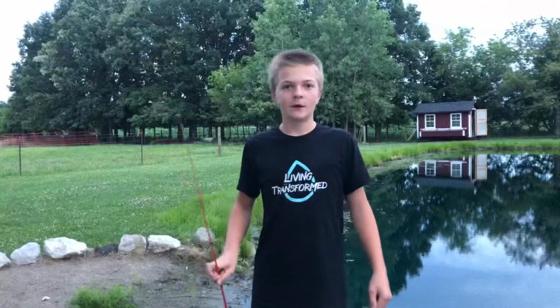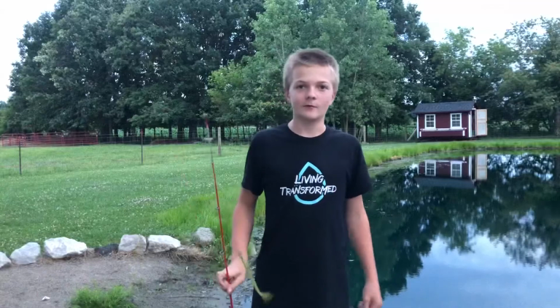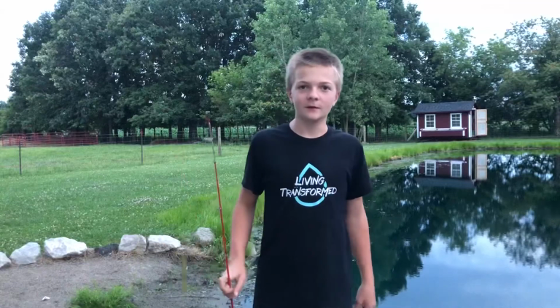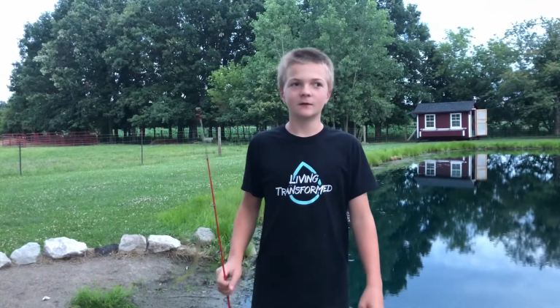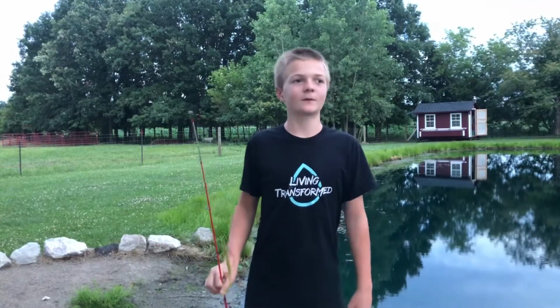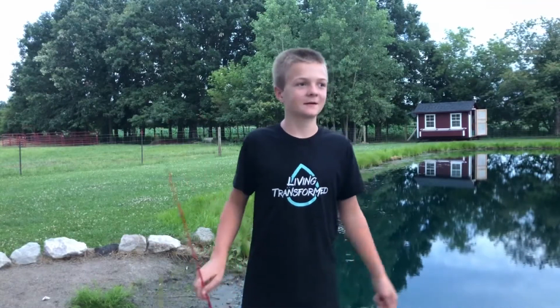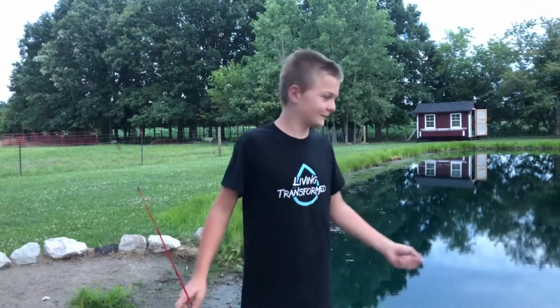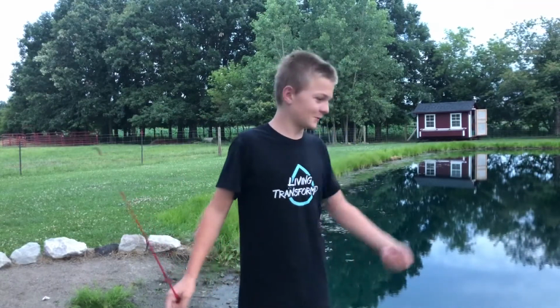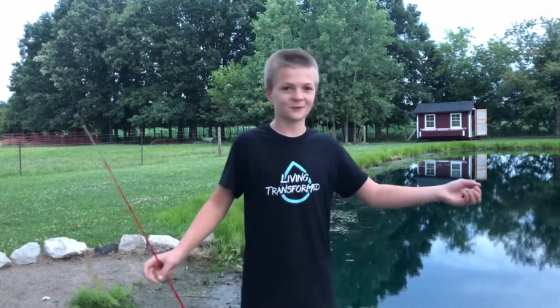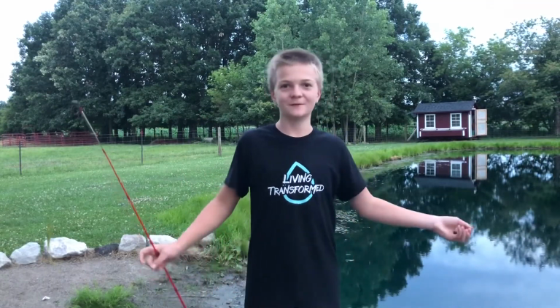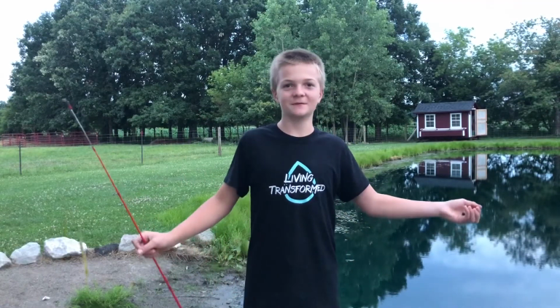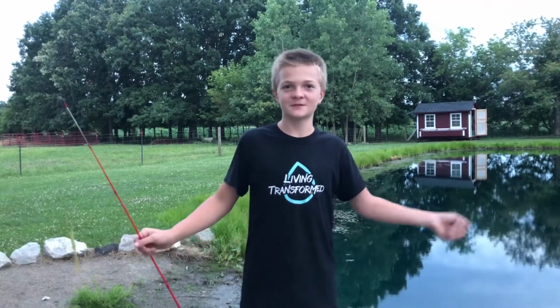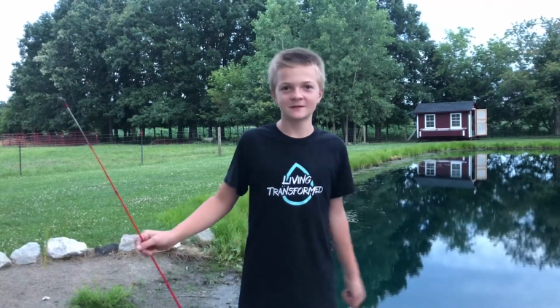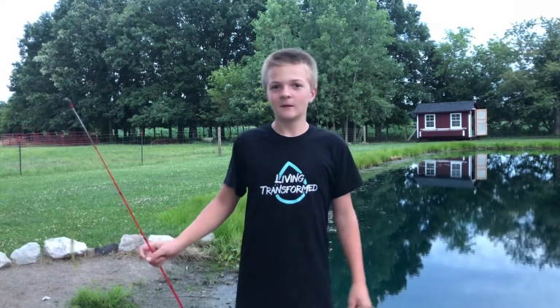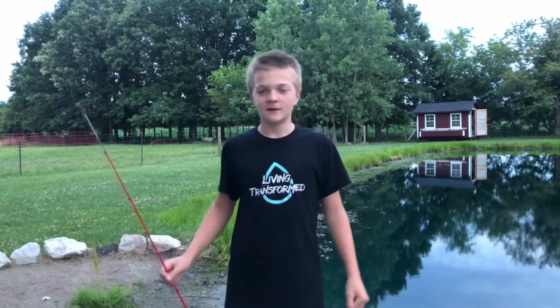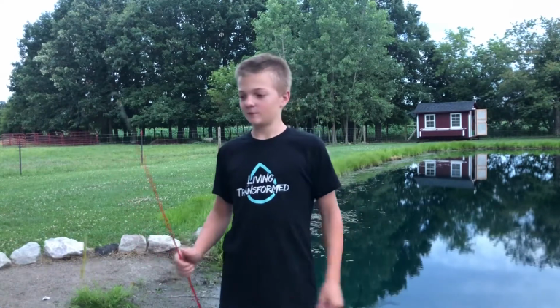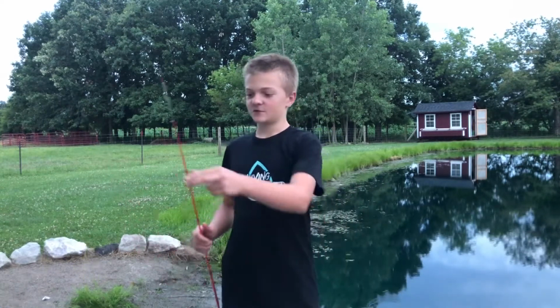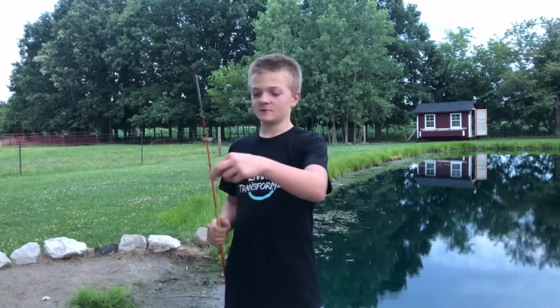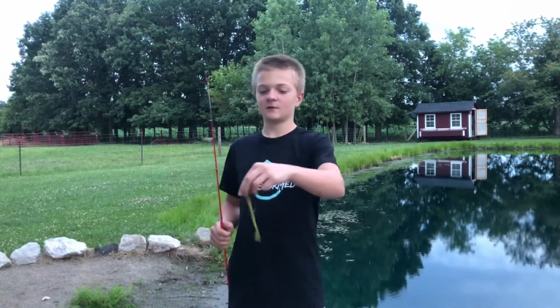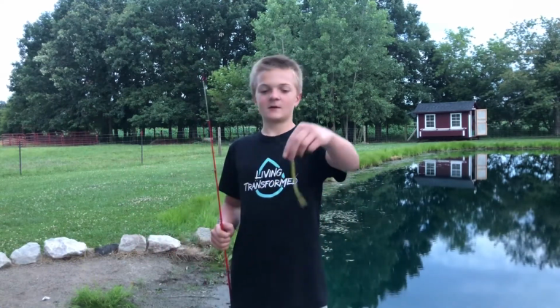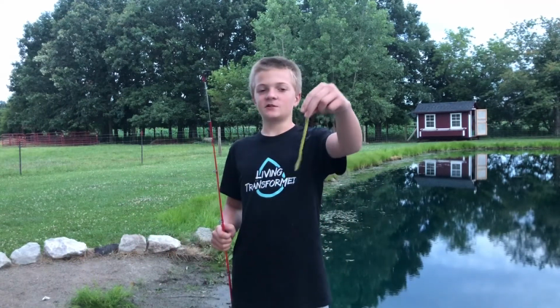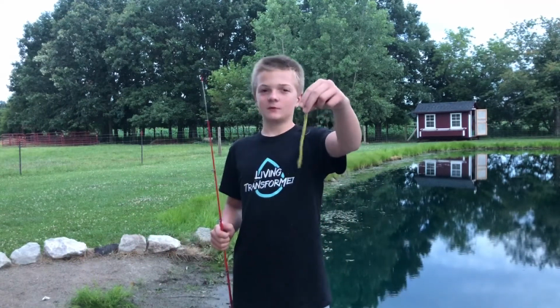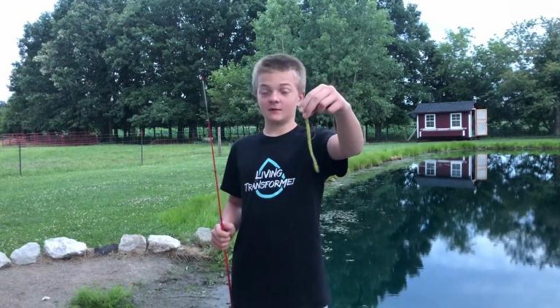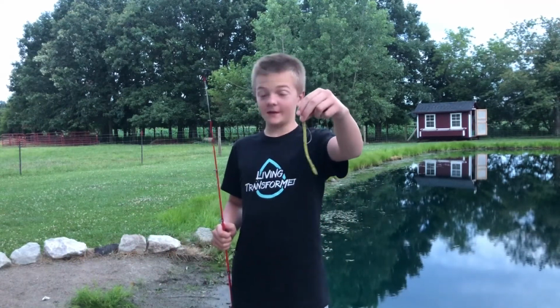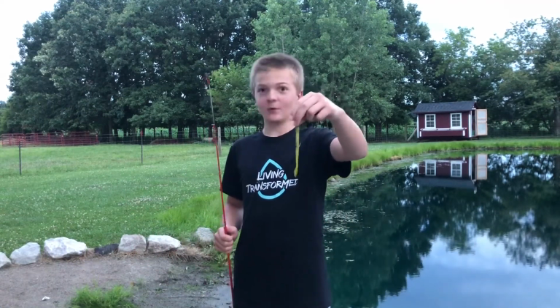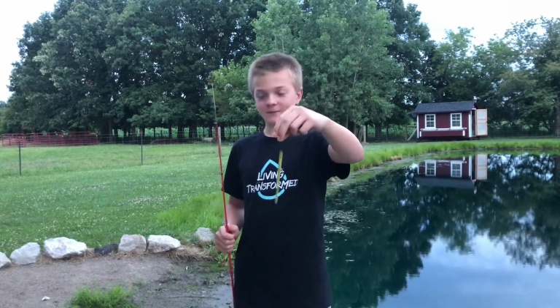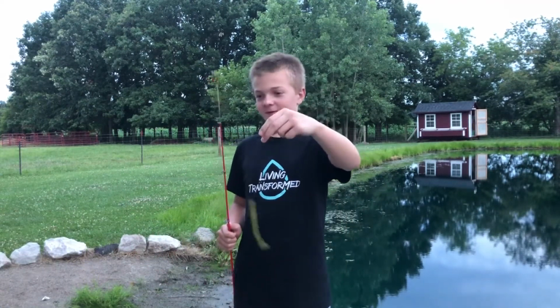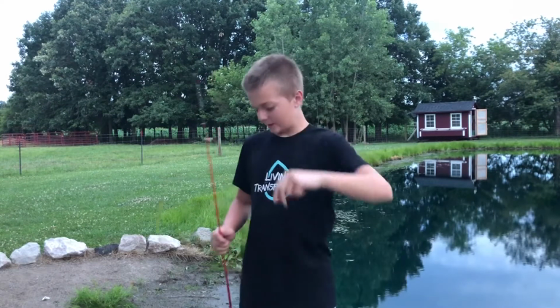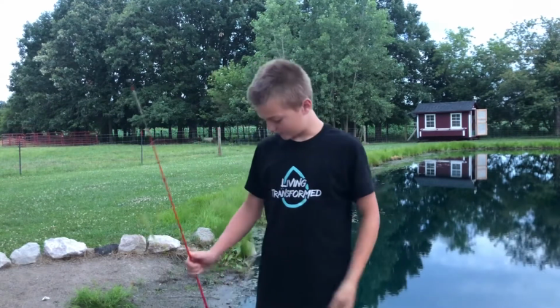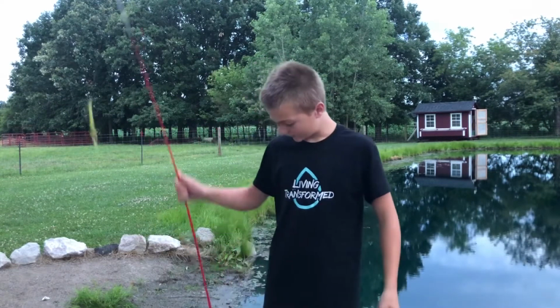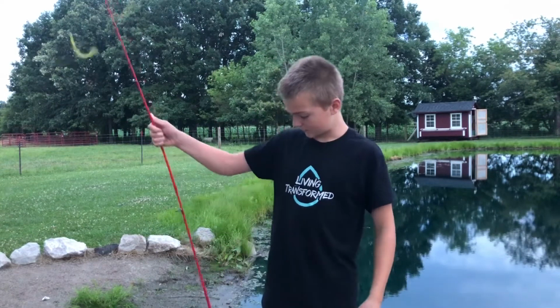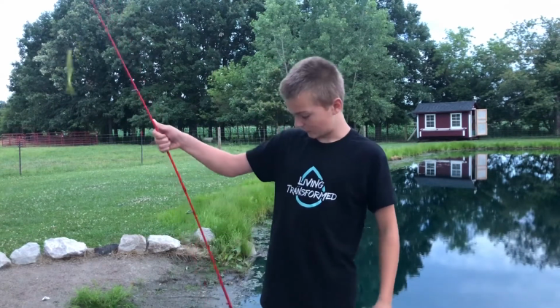Hello everybody. Welcome back to Logan's Outdoor Adventures. Today we'll be fishing with the KG Yeetworm and my ugly stick rod.